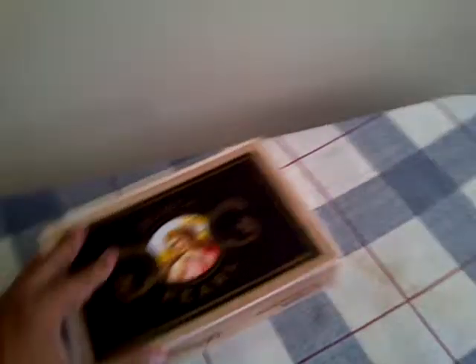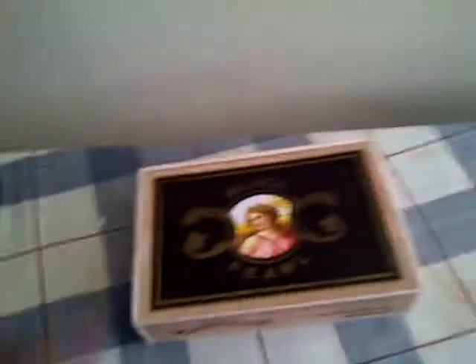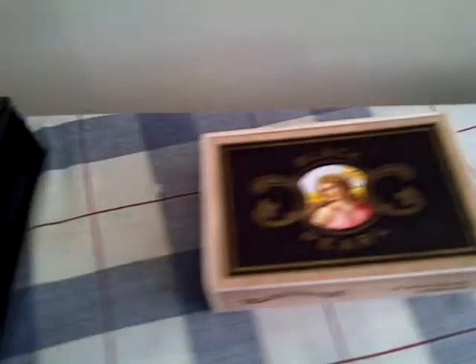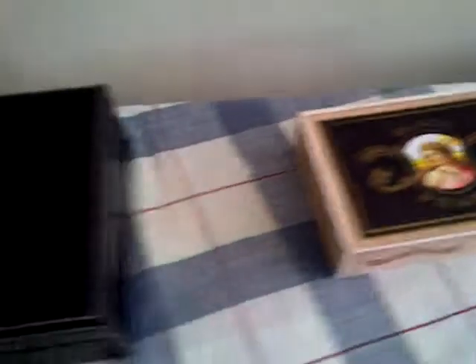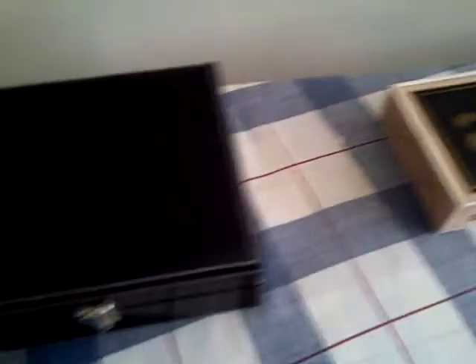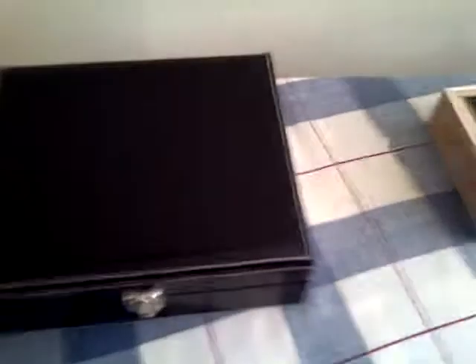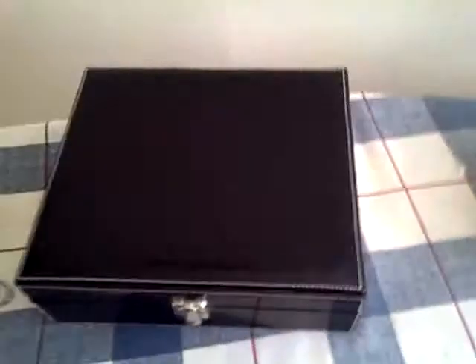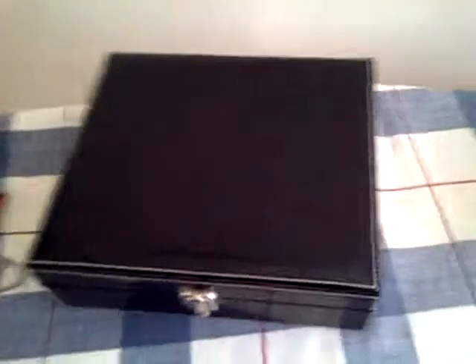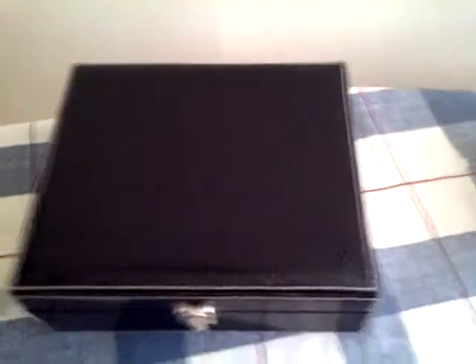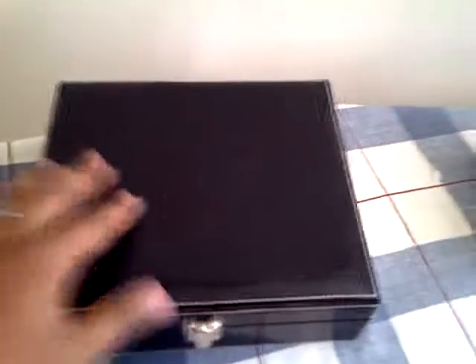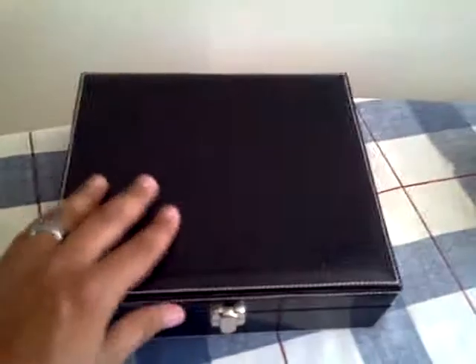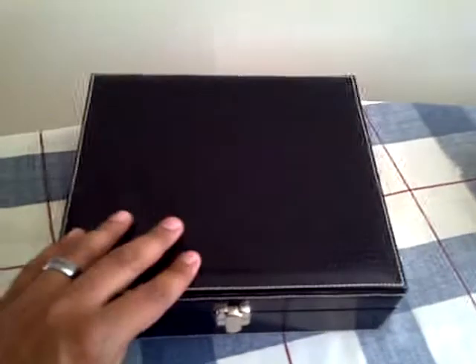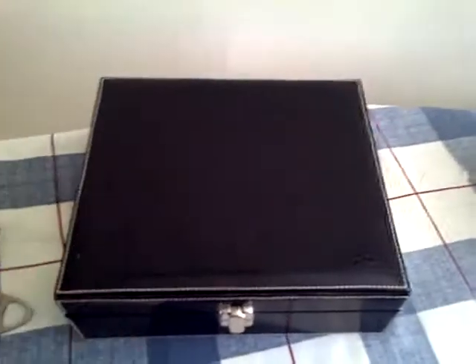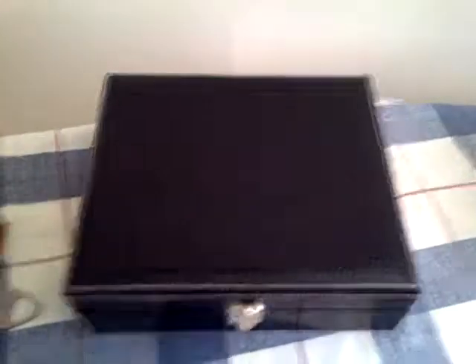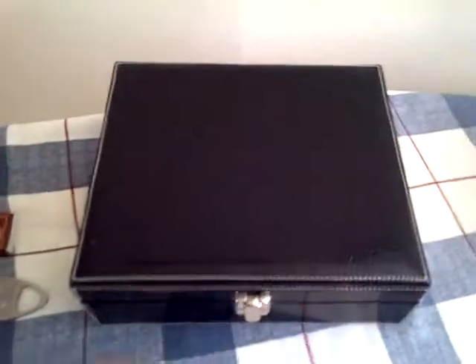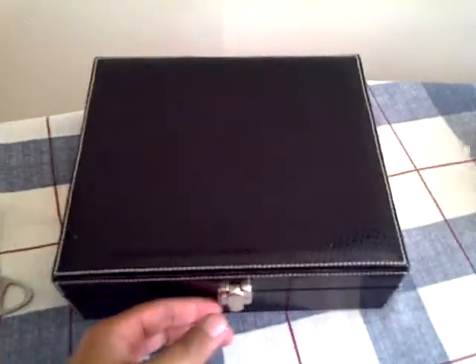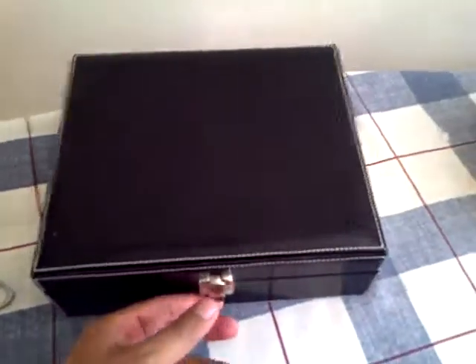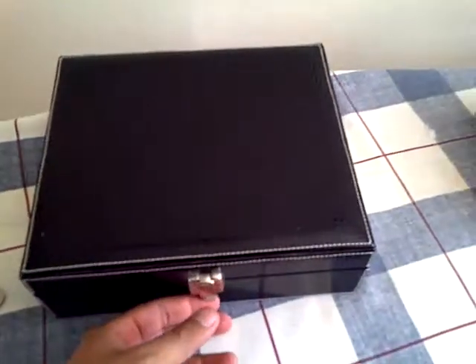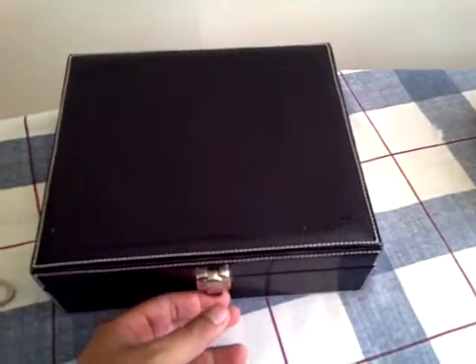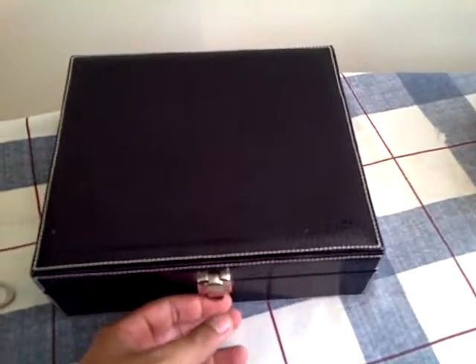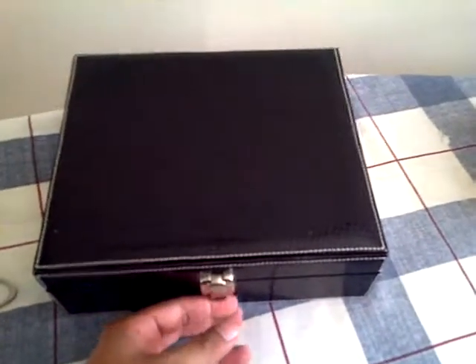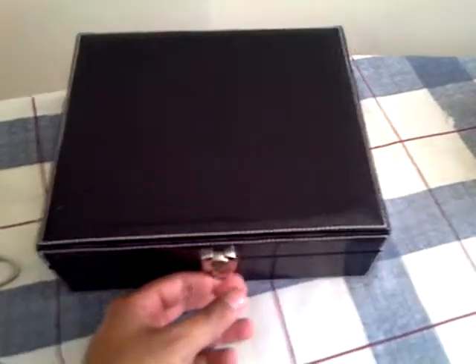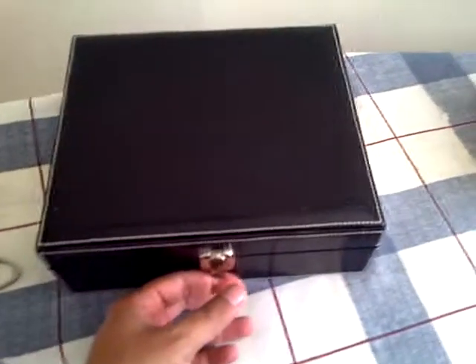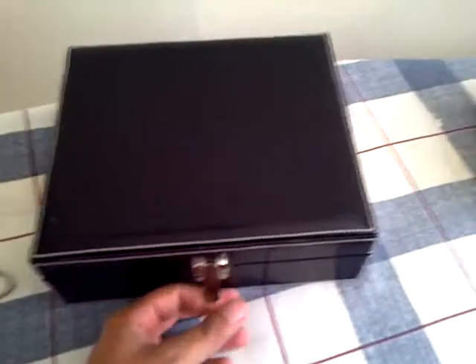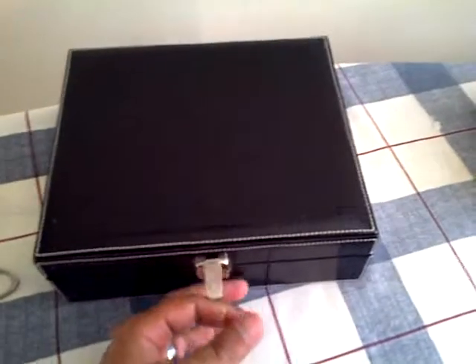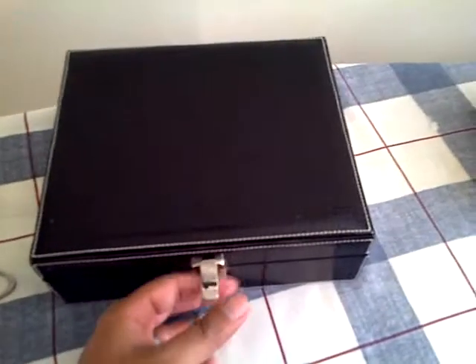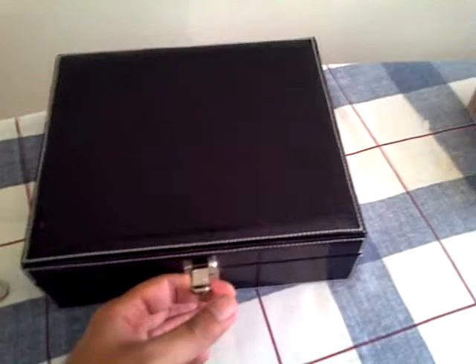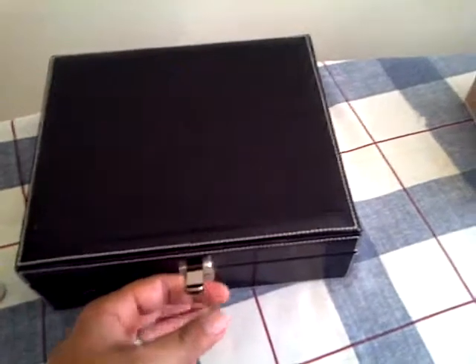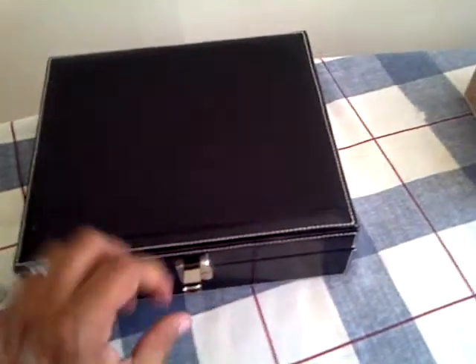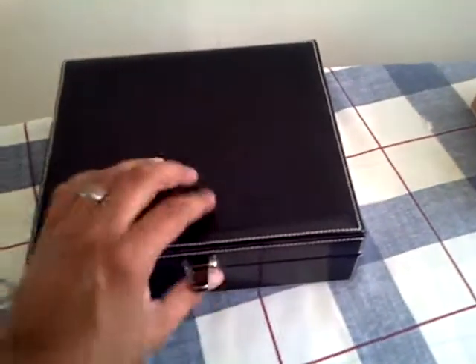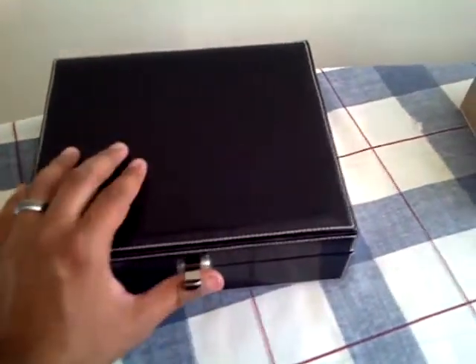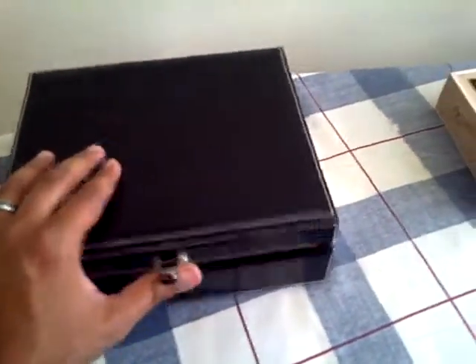I've already transferred them over to my humidor. This humidor here I bought a long time ago, back in like 2004, something like that. I don't remember where exactly, but I bought it online.